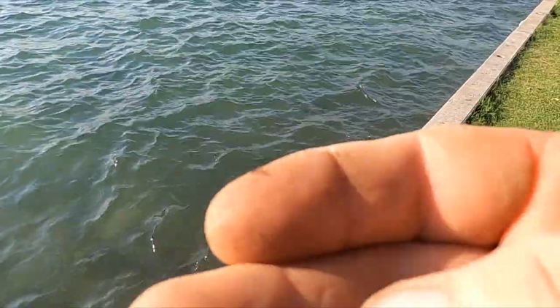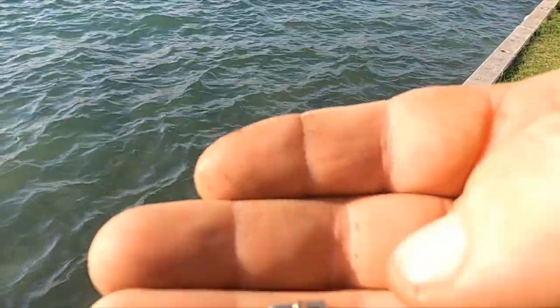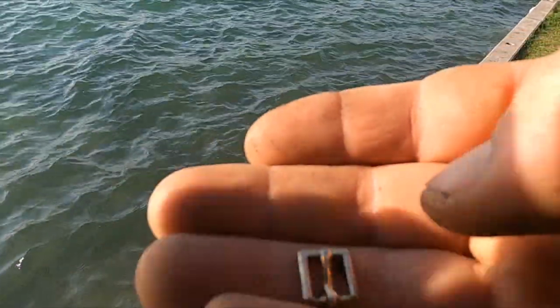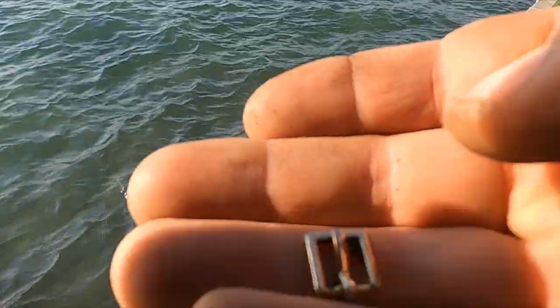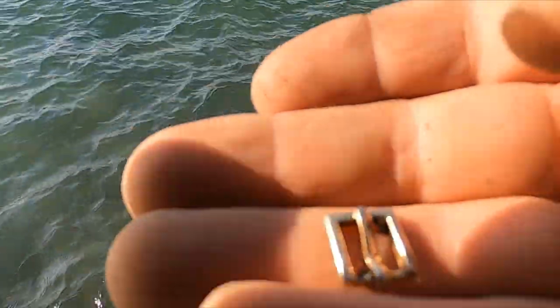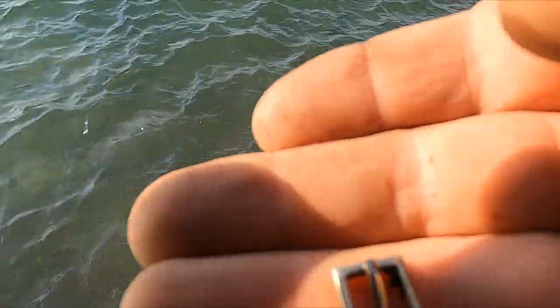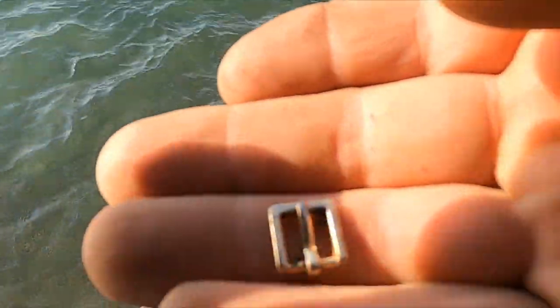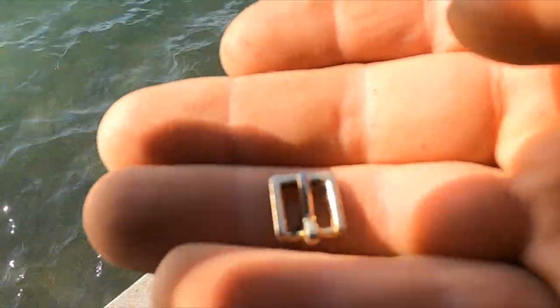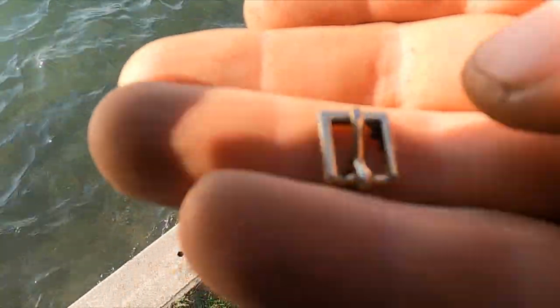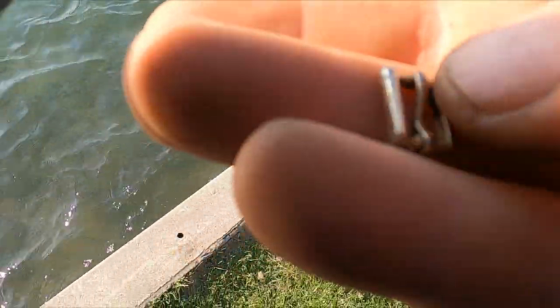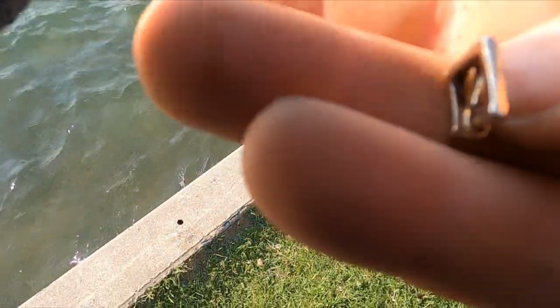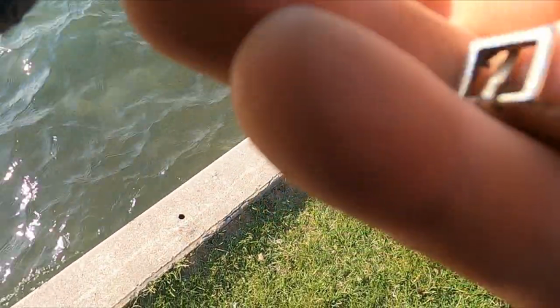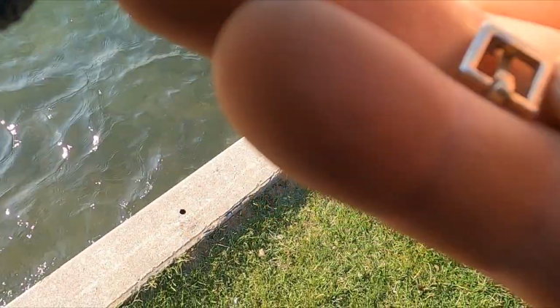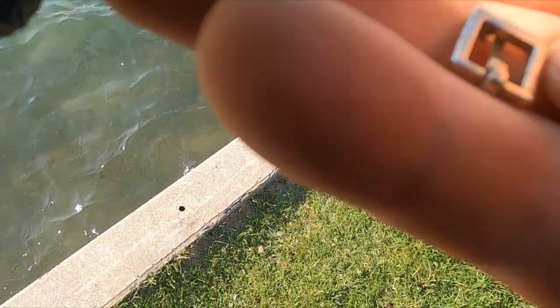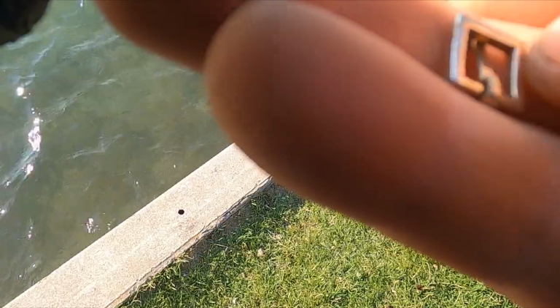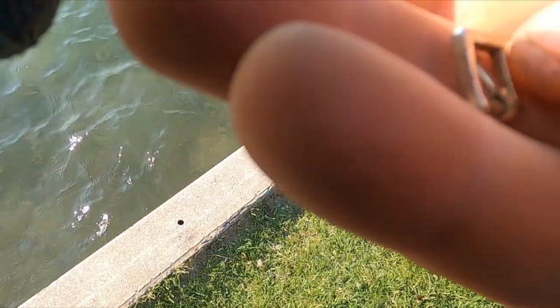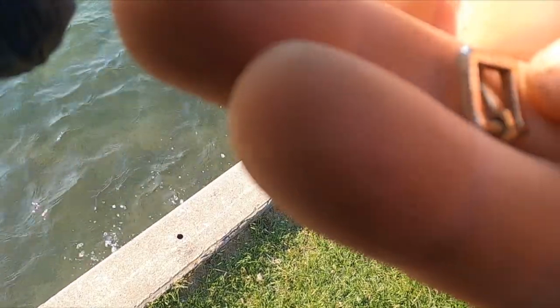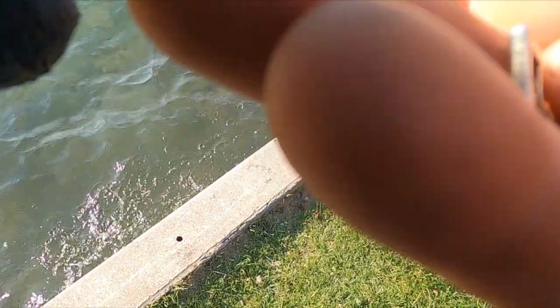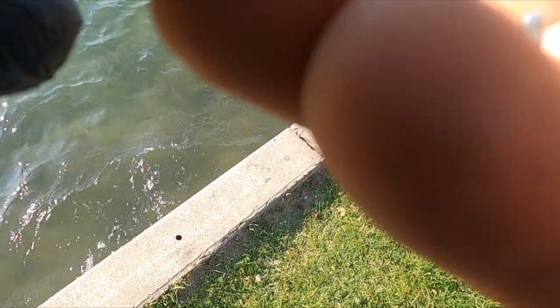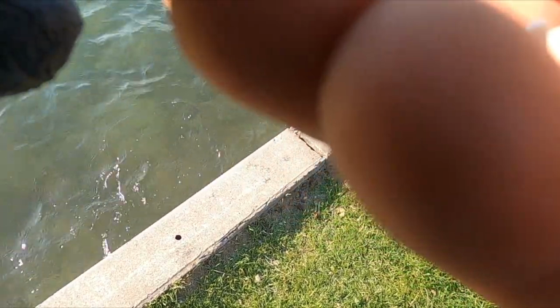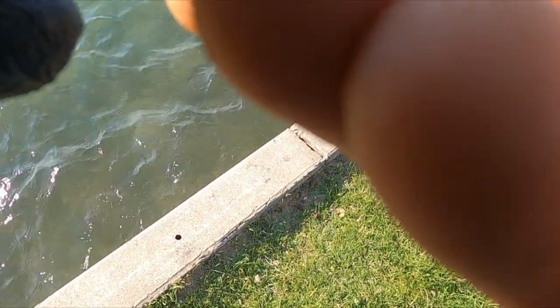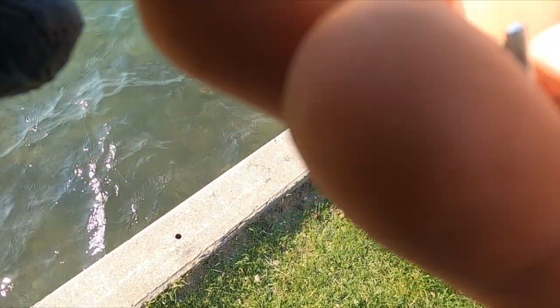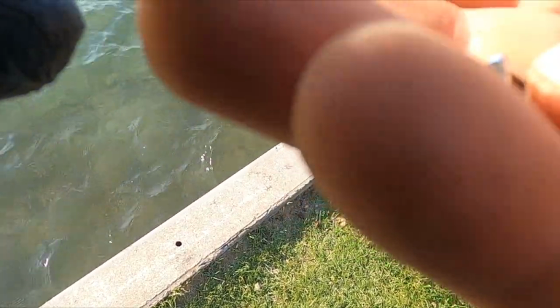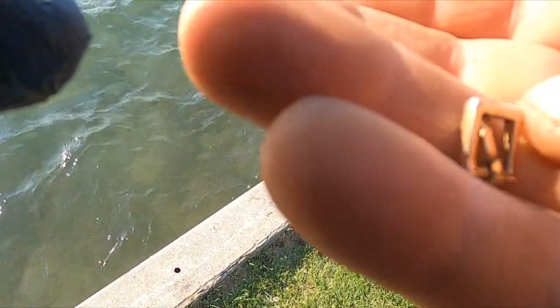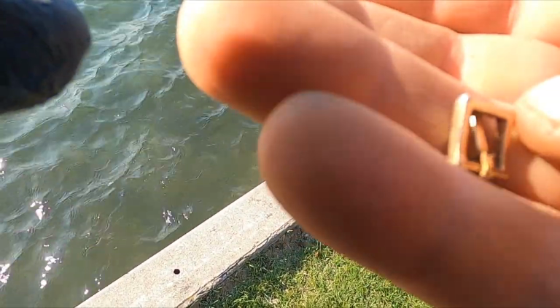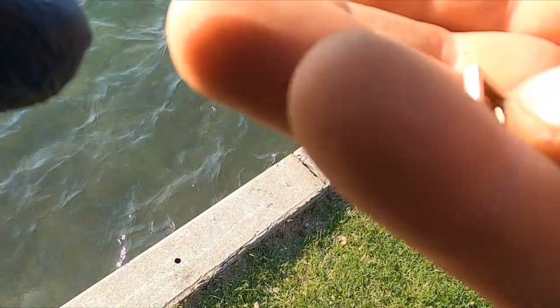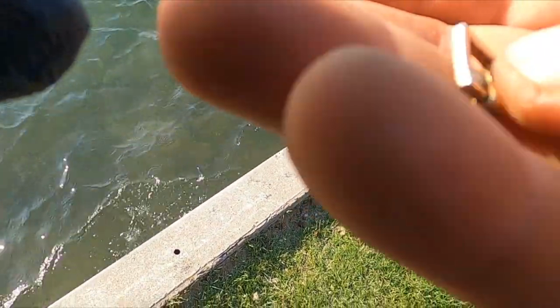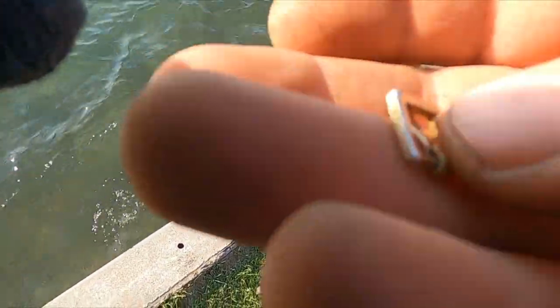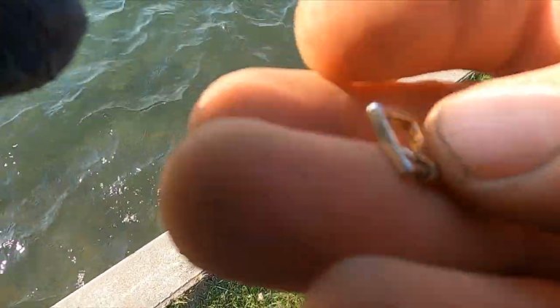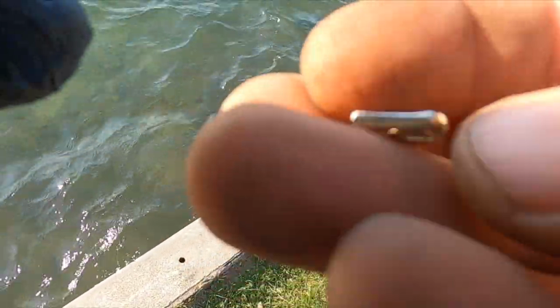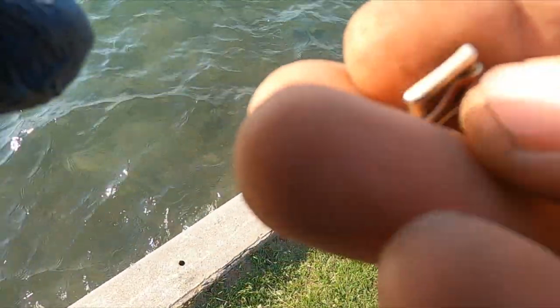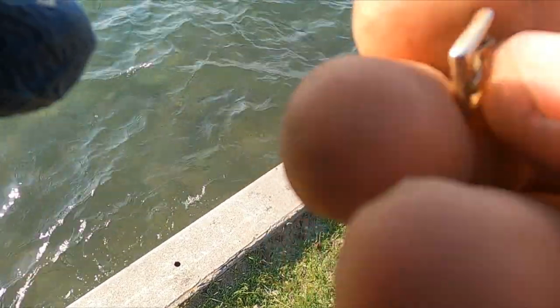I just found a teeny tiny little gold buckle. What about the hook that goes to it? It's weird.